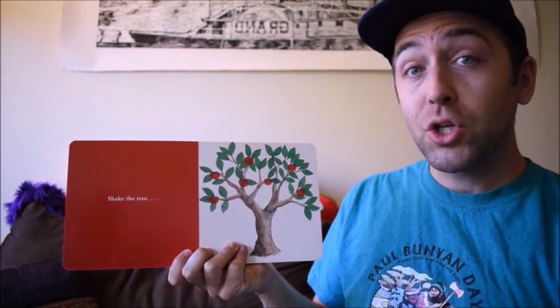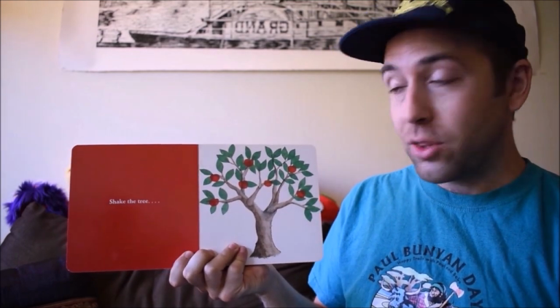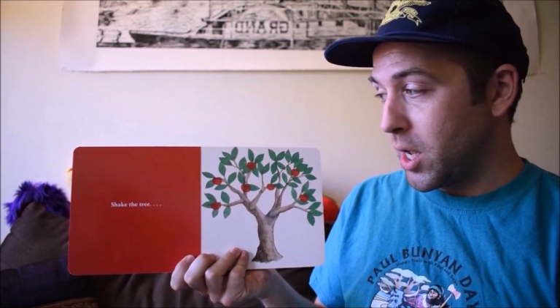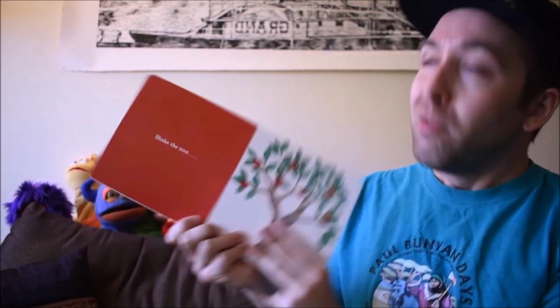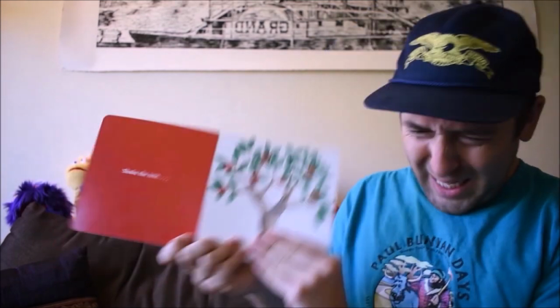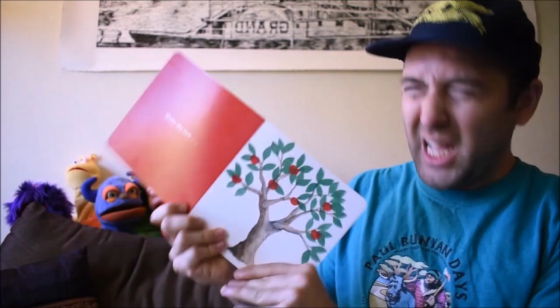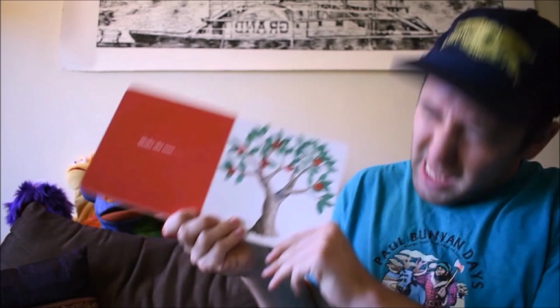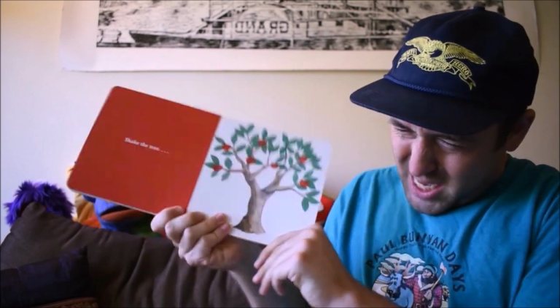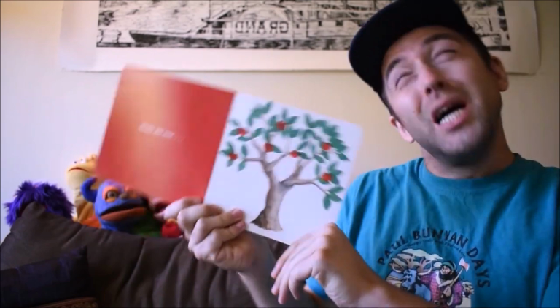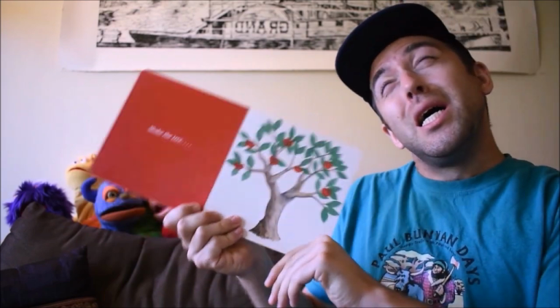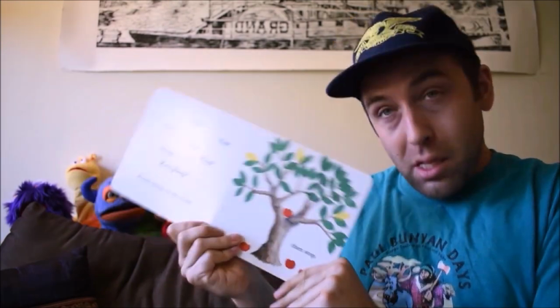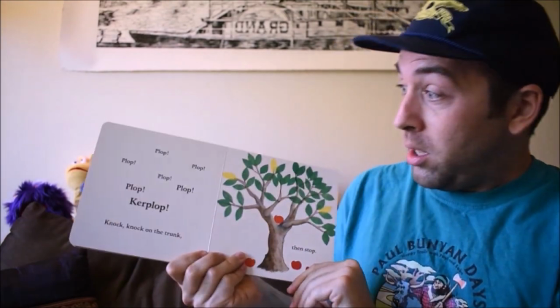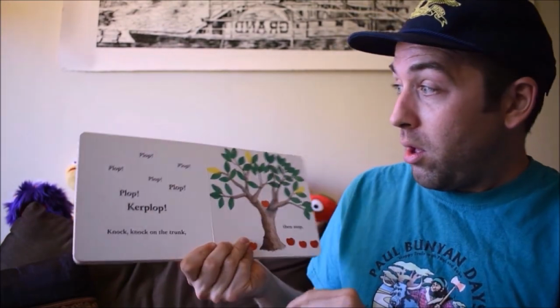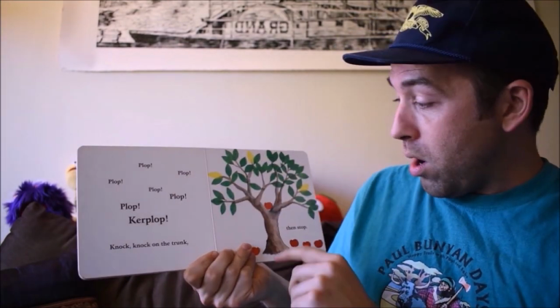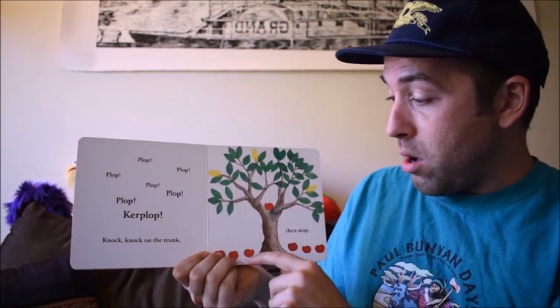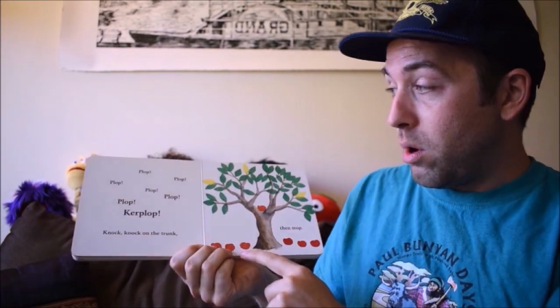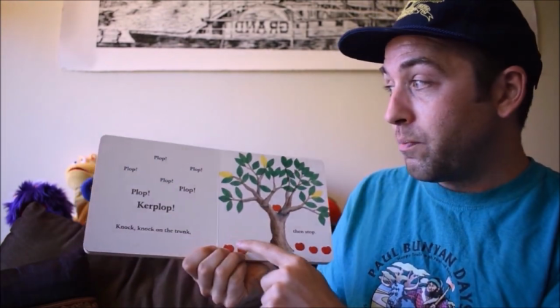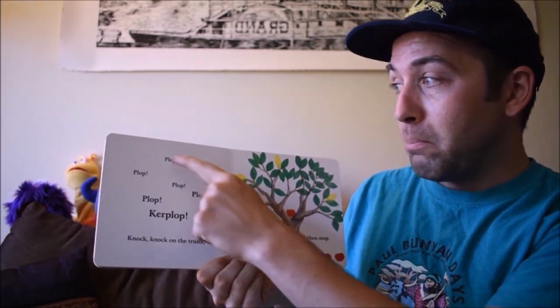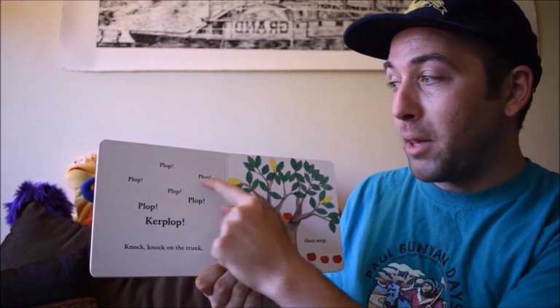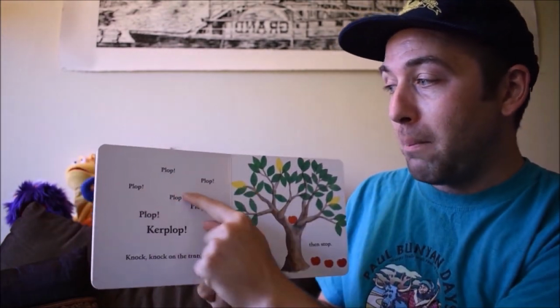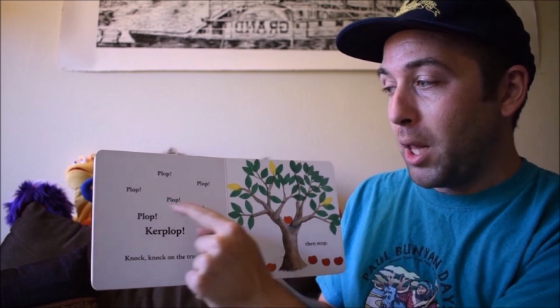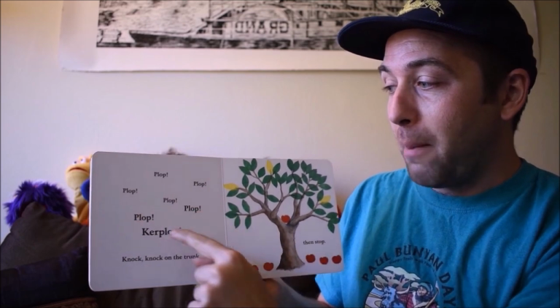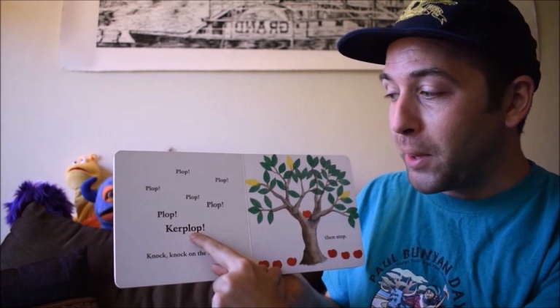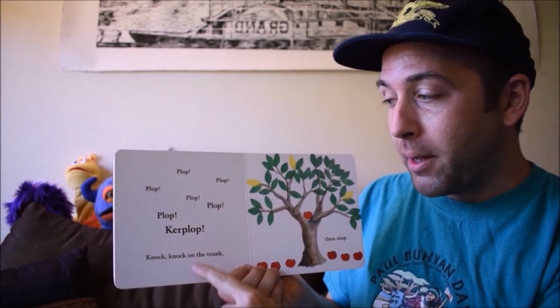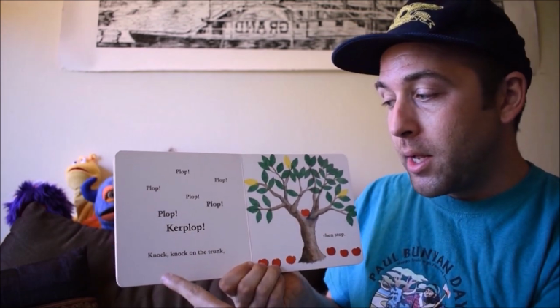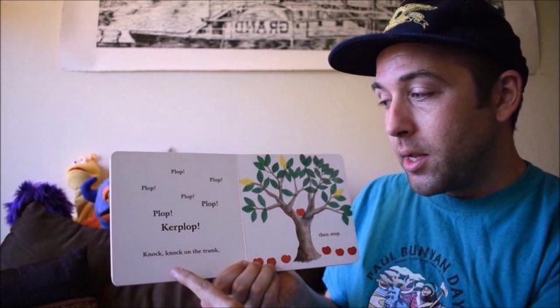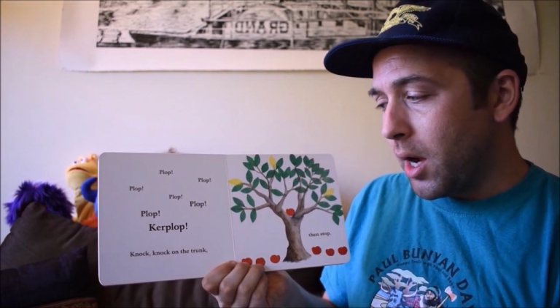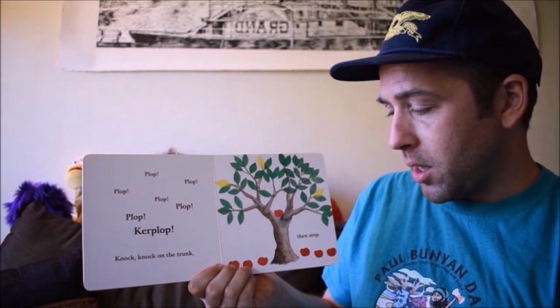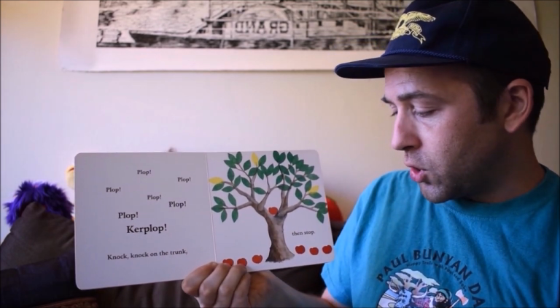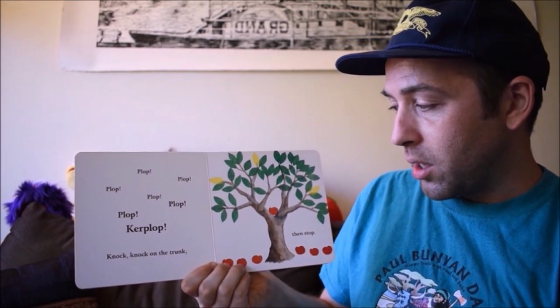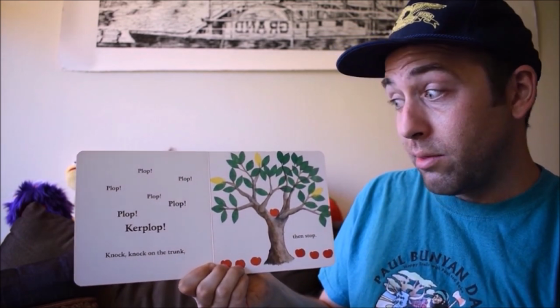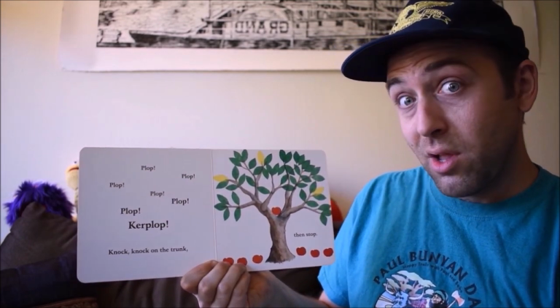Now shake the tree. Whoa! Plop, plop, plop, plop, plop, plop. Ker-plop! Knock, knock on the trunk. Then stop.